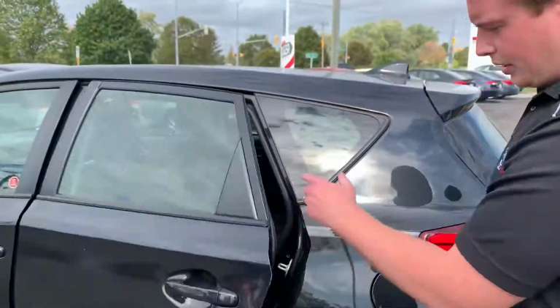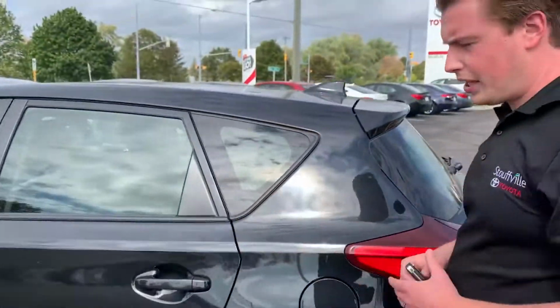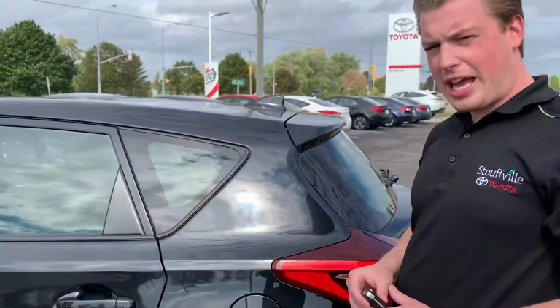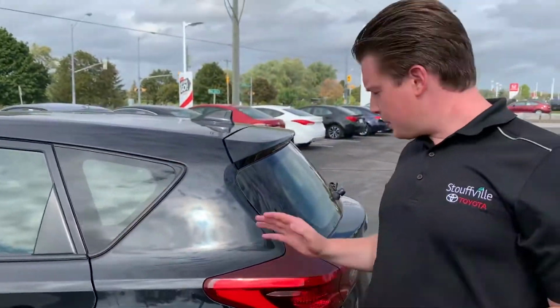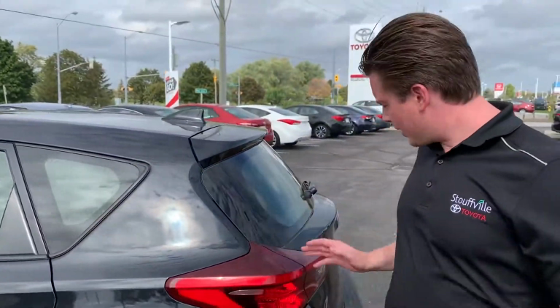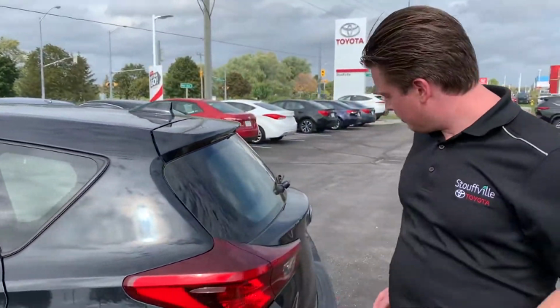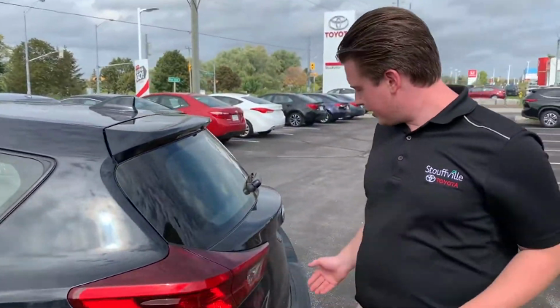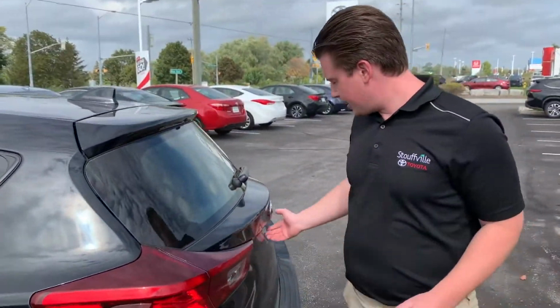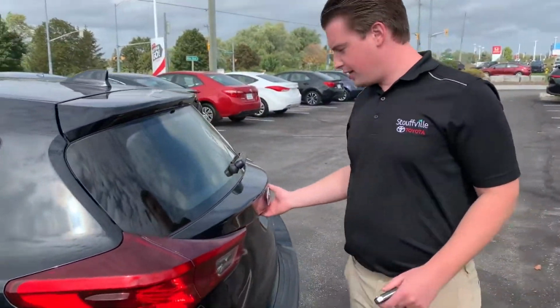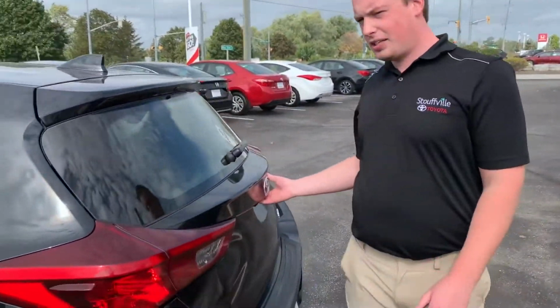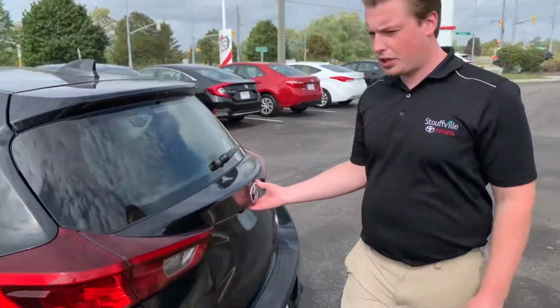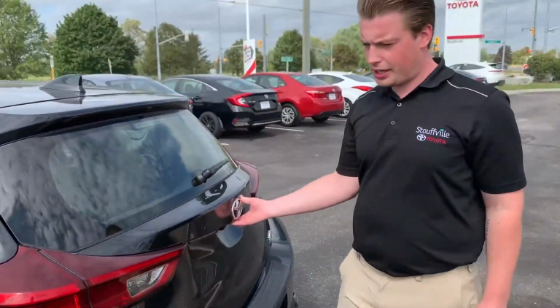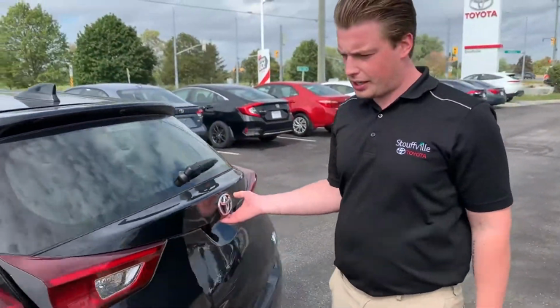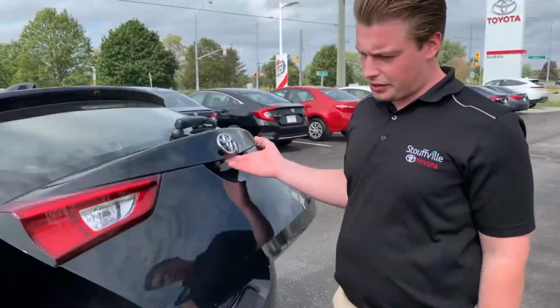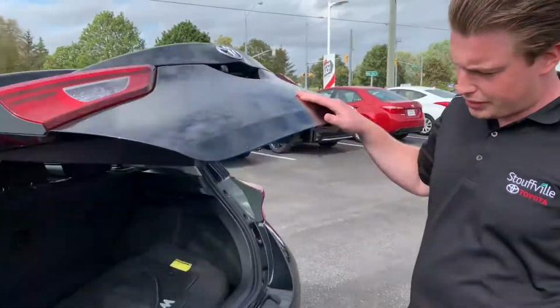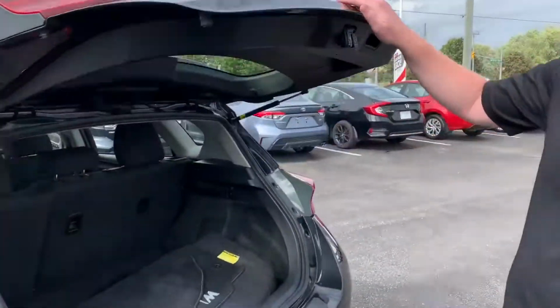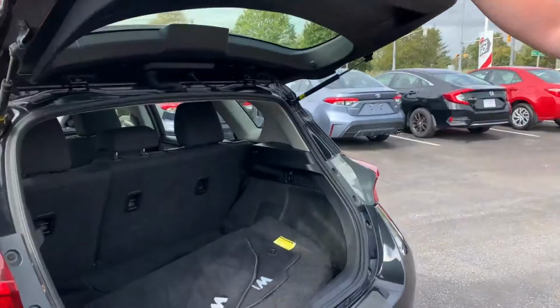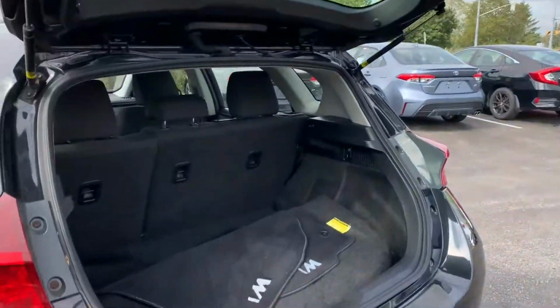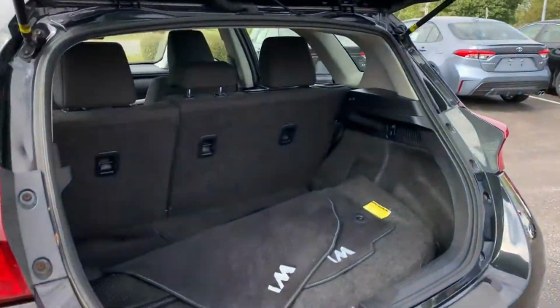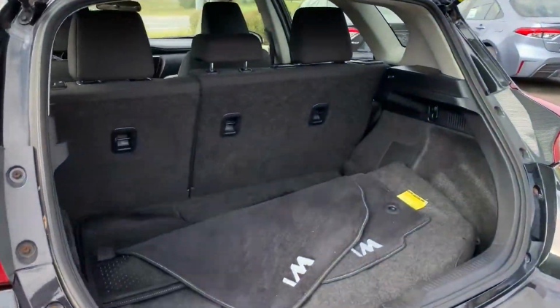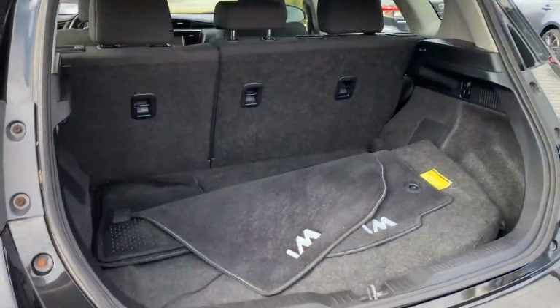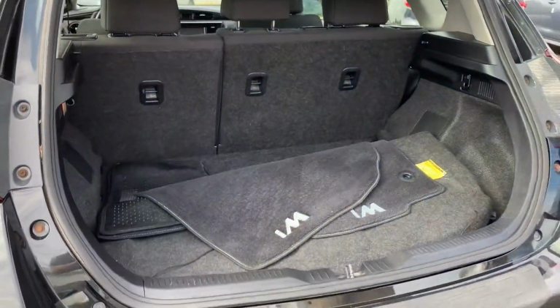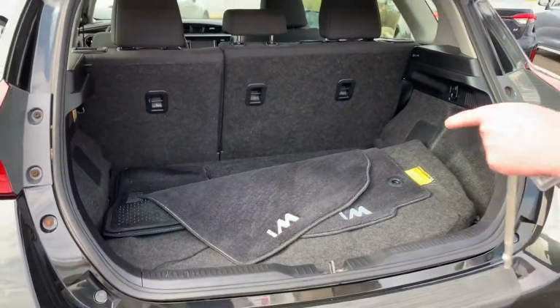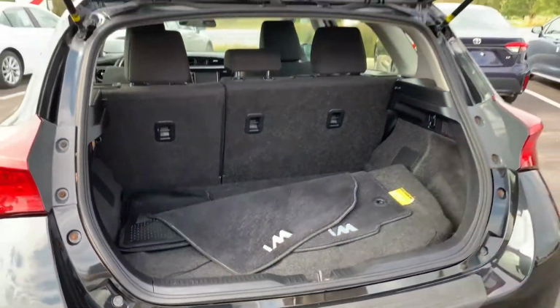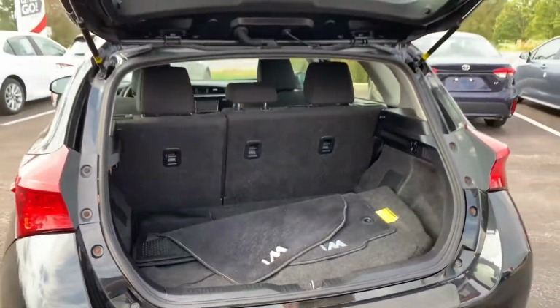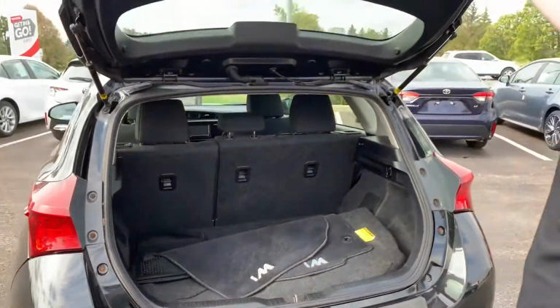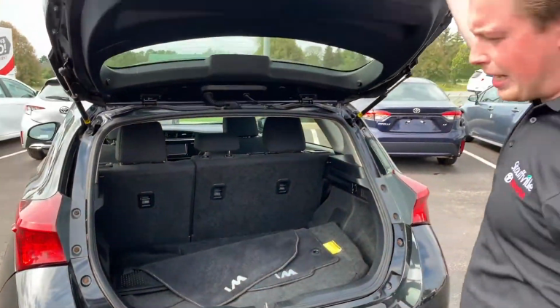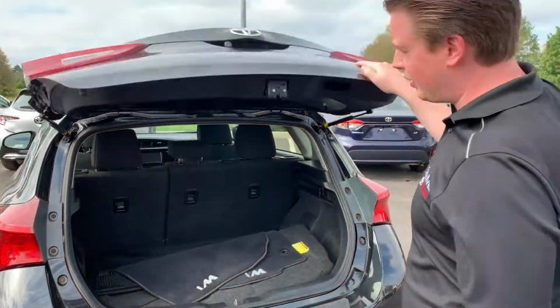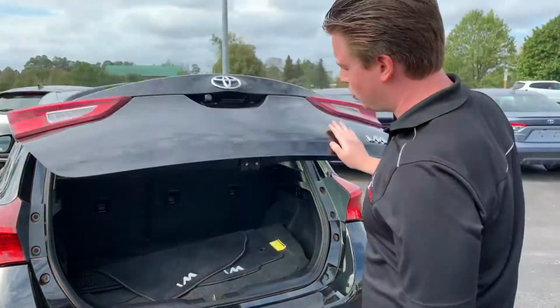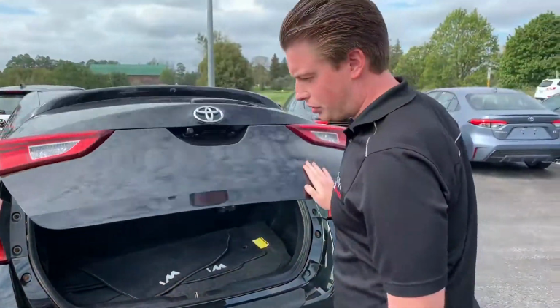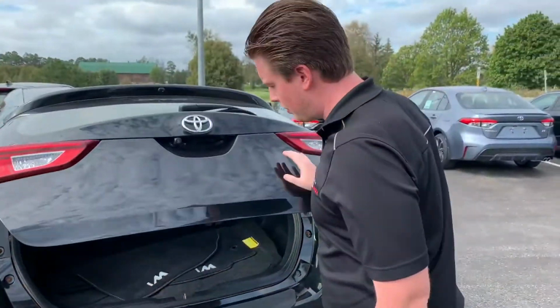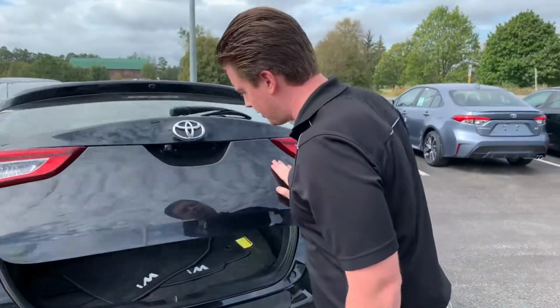Nice thing with the hatchback — it makes things nice and easy loading things in and out of the vehicle. You can see it does have the original floor mats in there as well as the rubber mats.